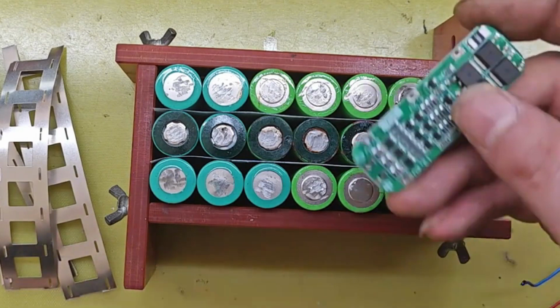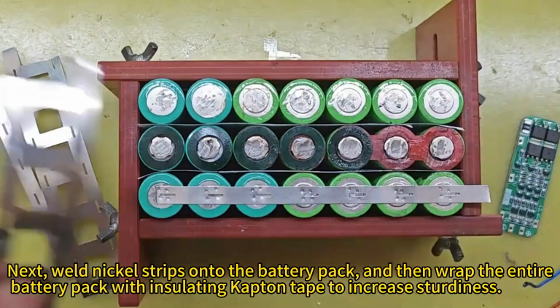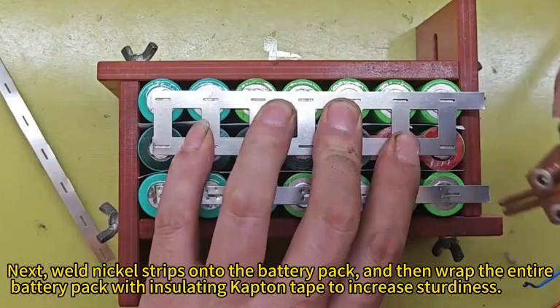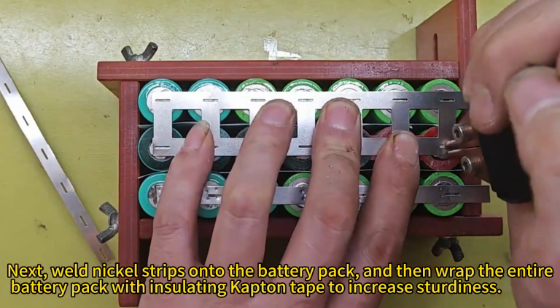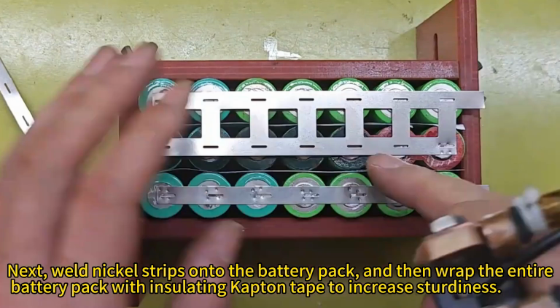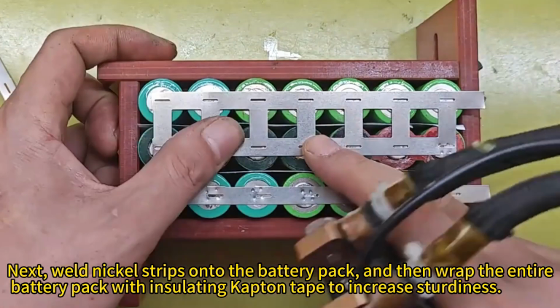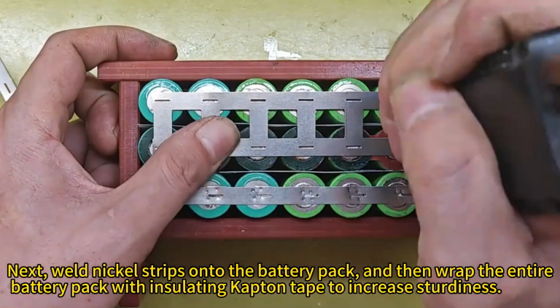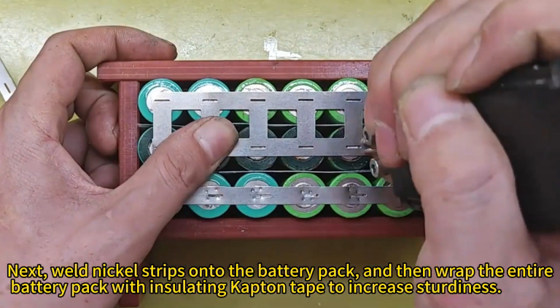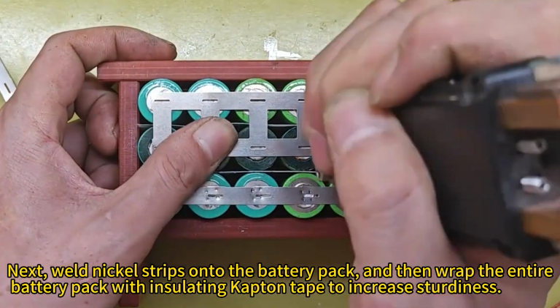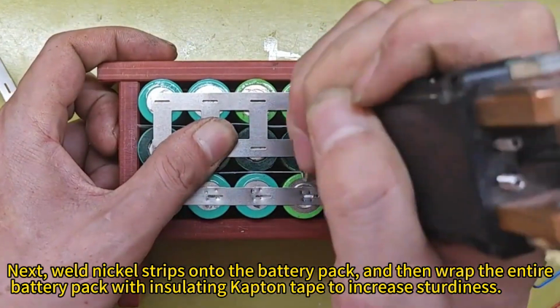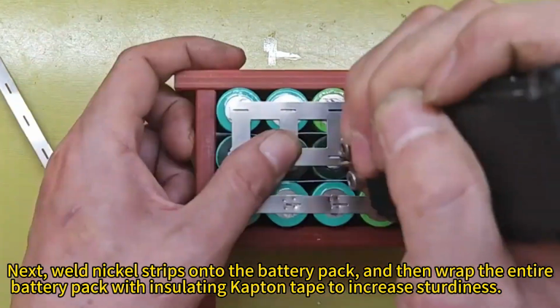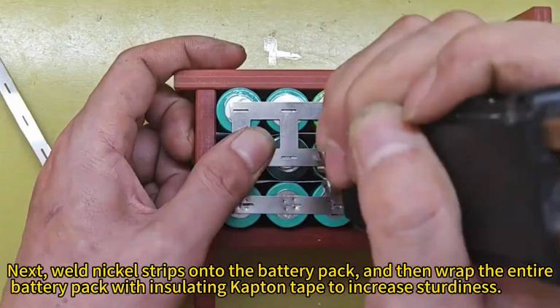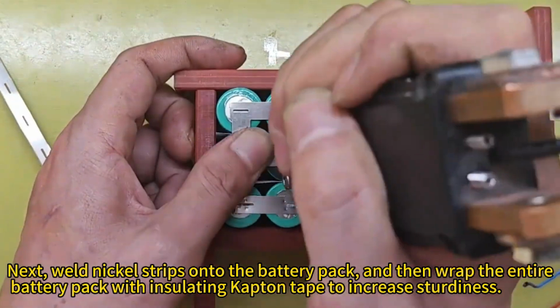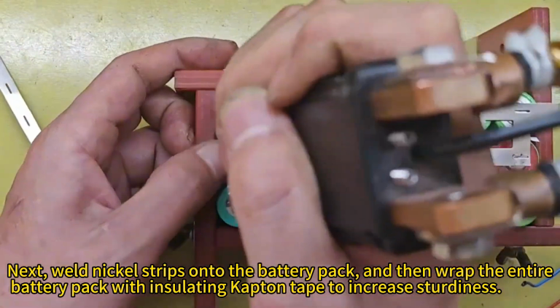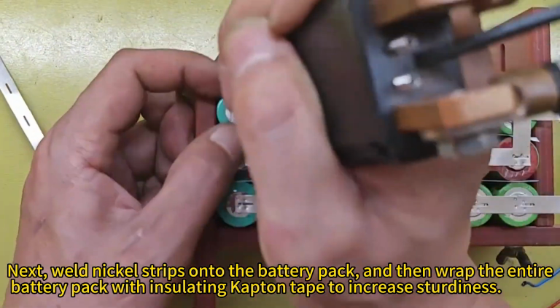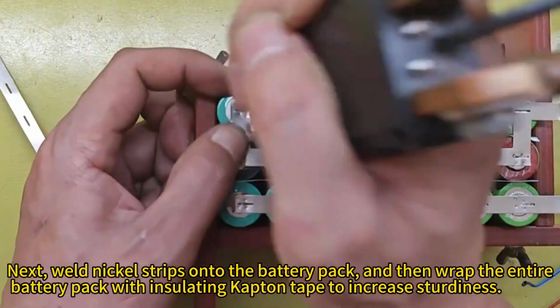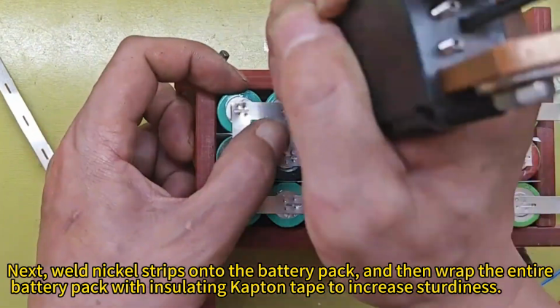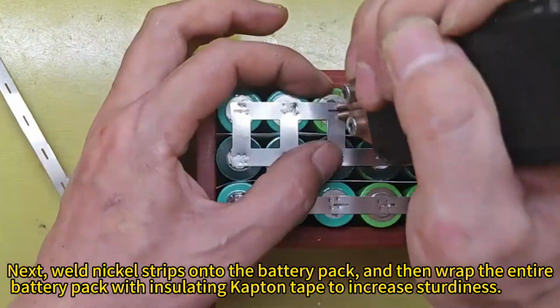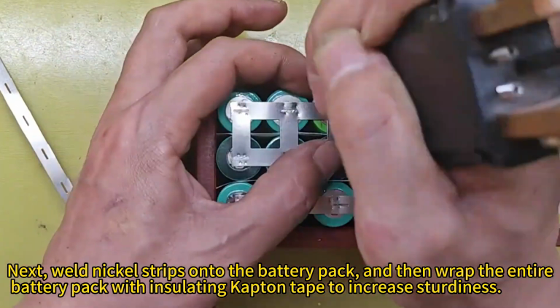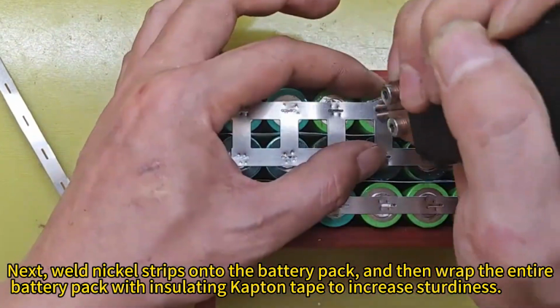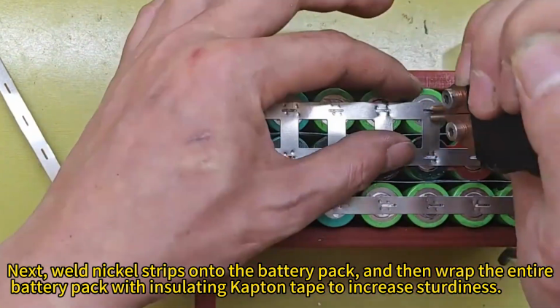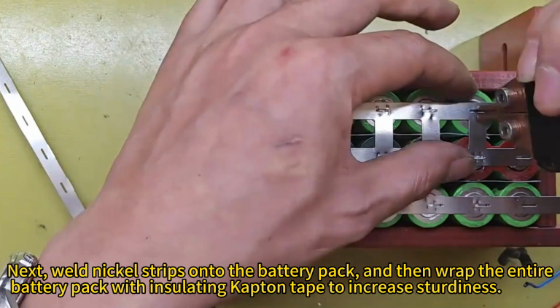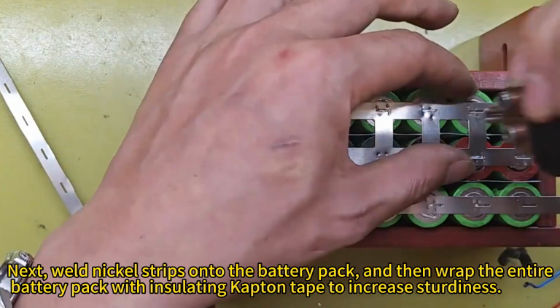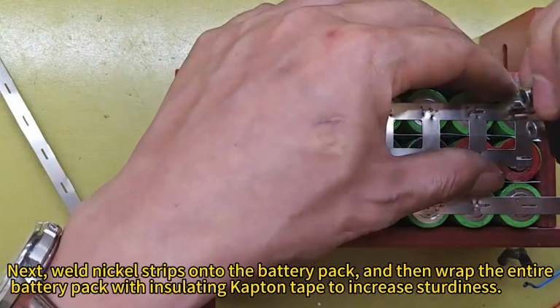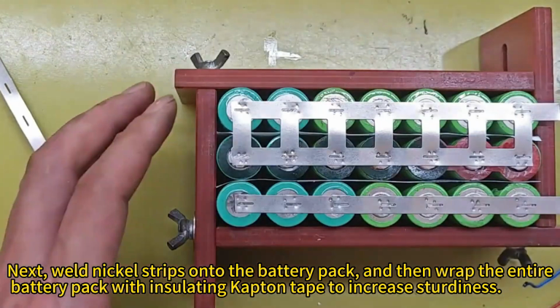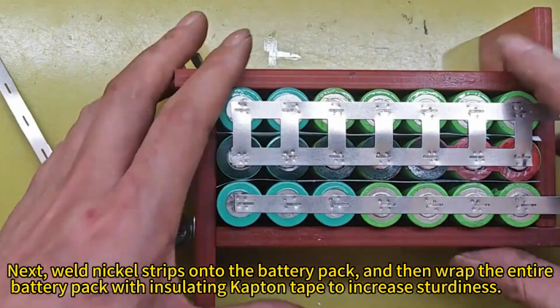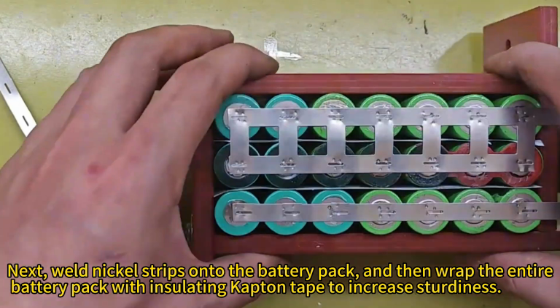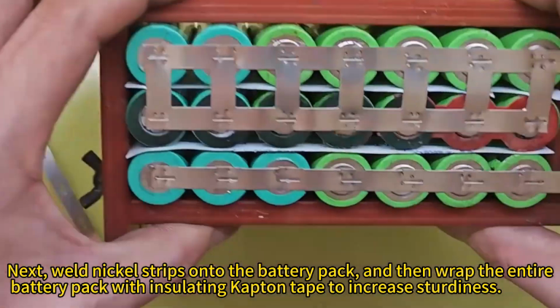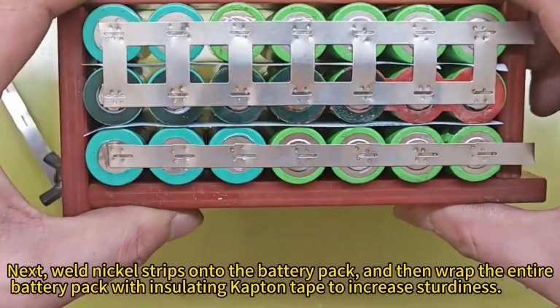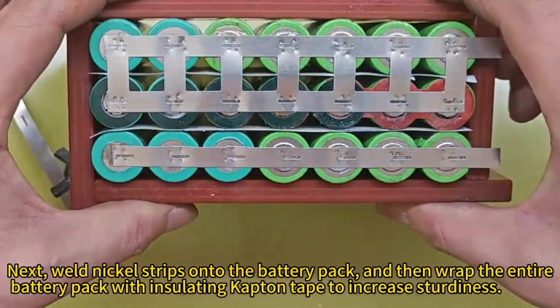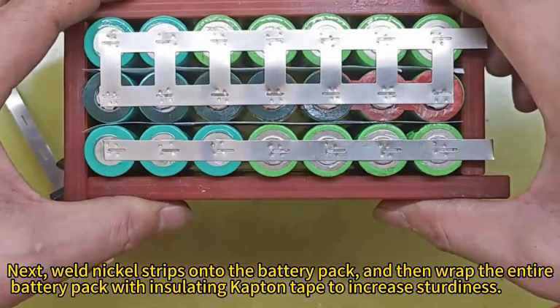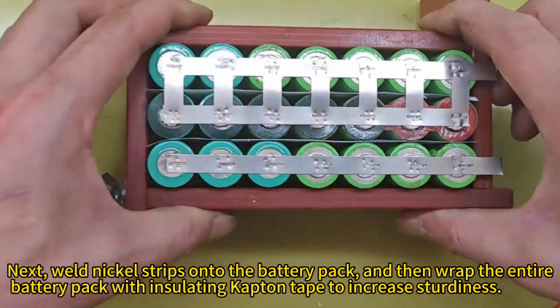Next, weld nickel strips onto the battery pack, and then wrap the entire battery pack with insulating Kapton tape to increase sturdiness.